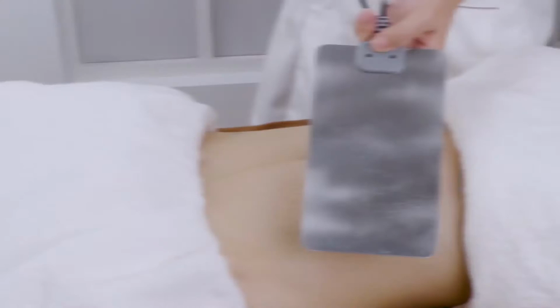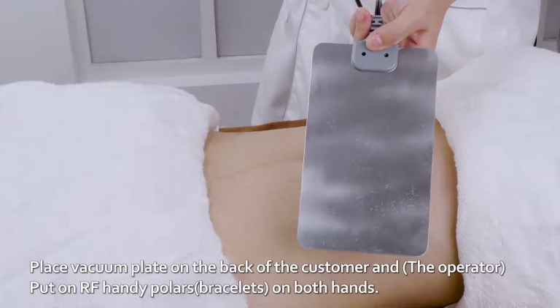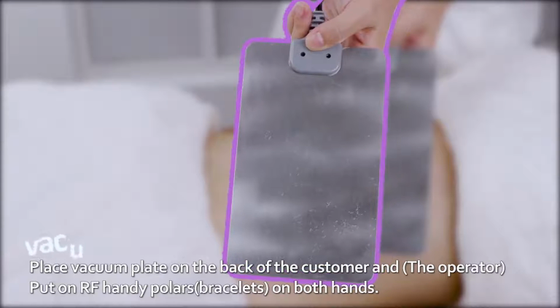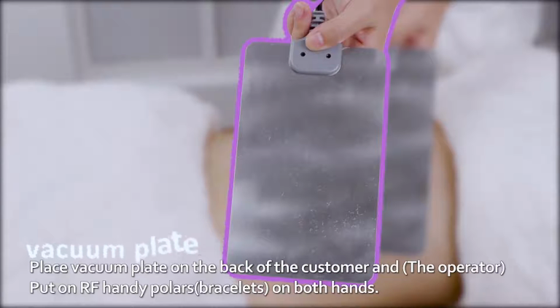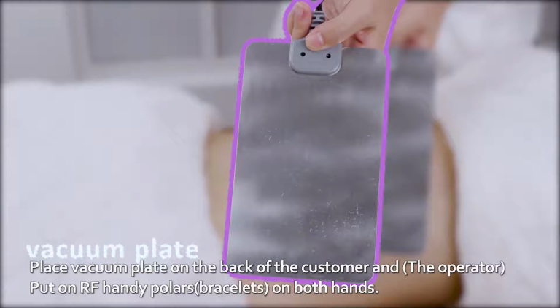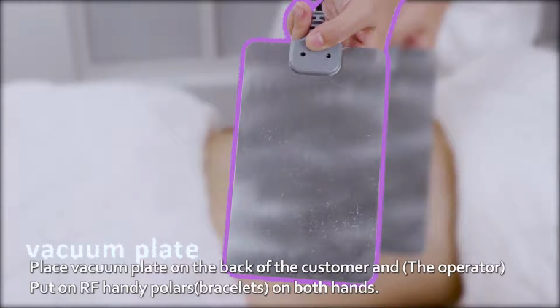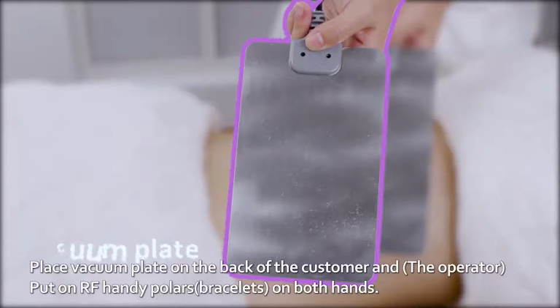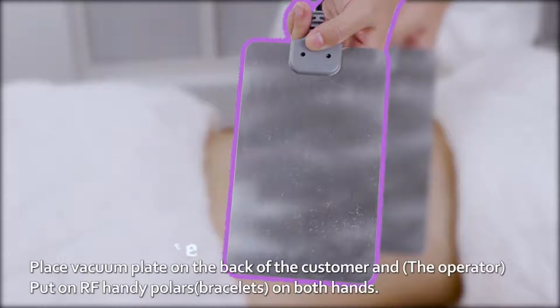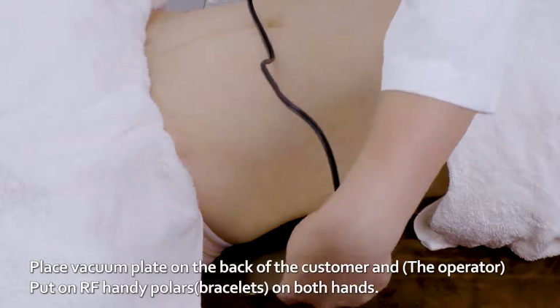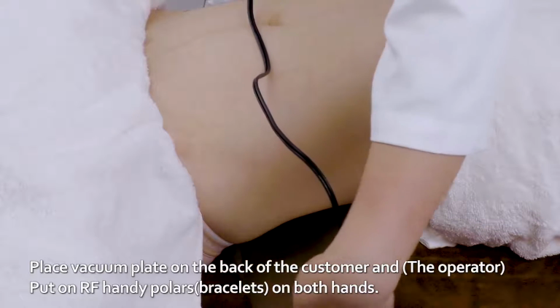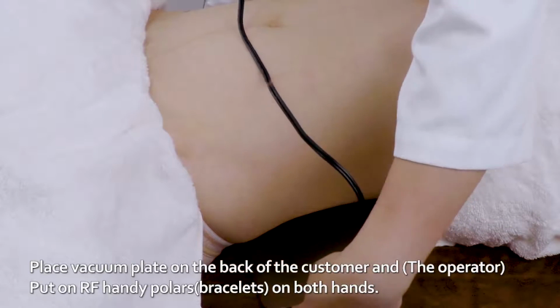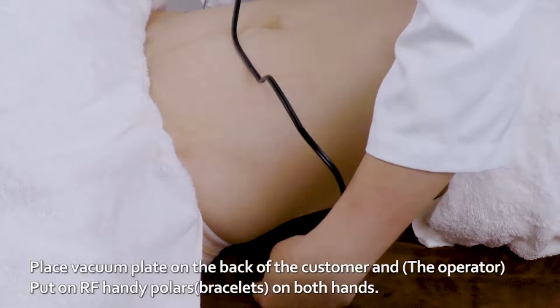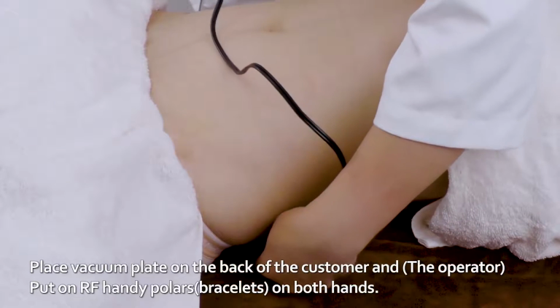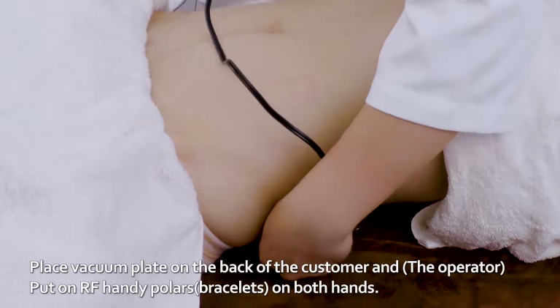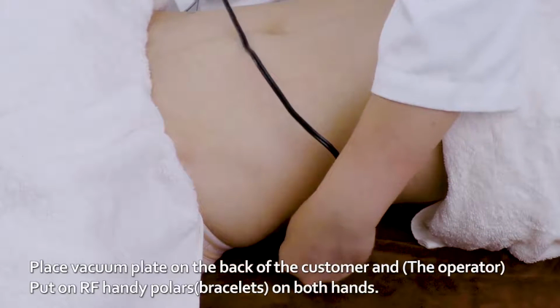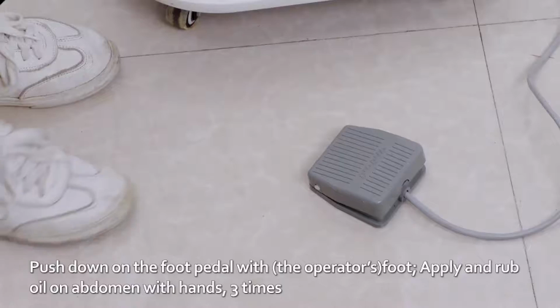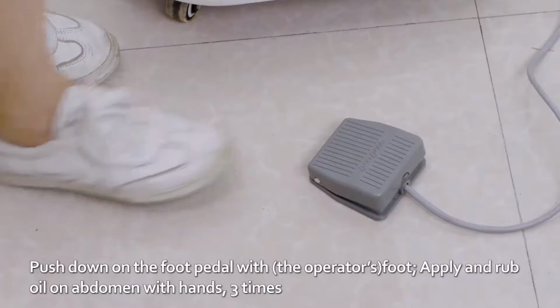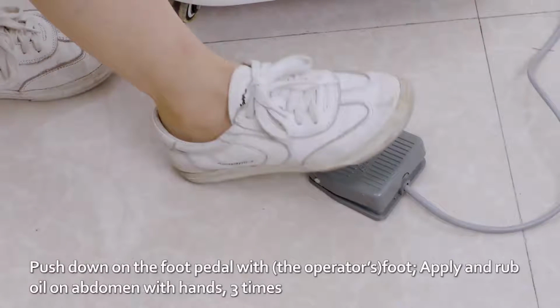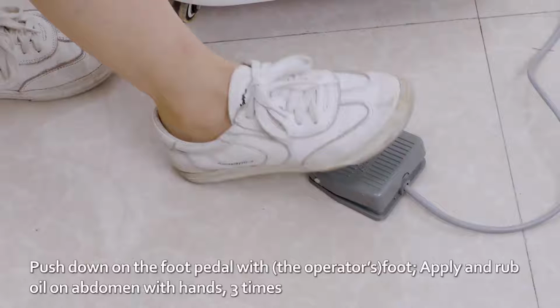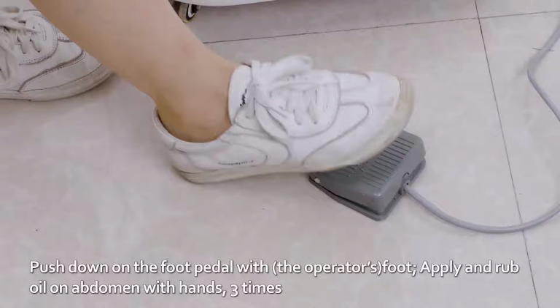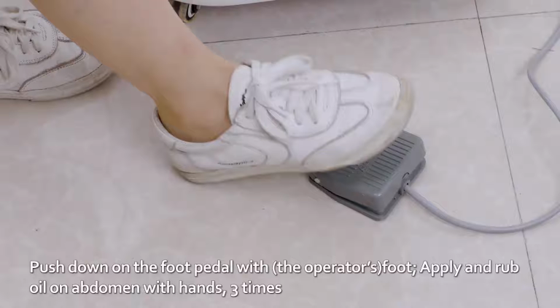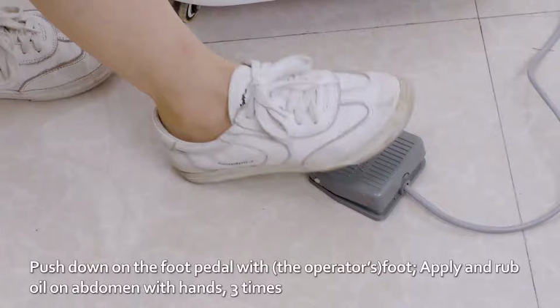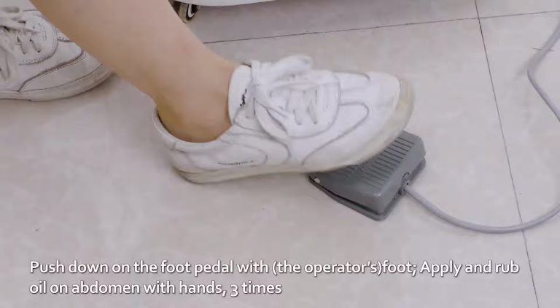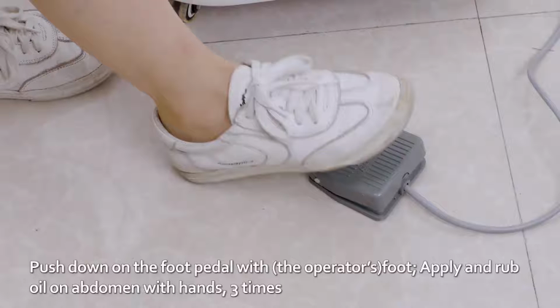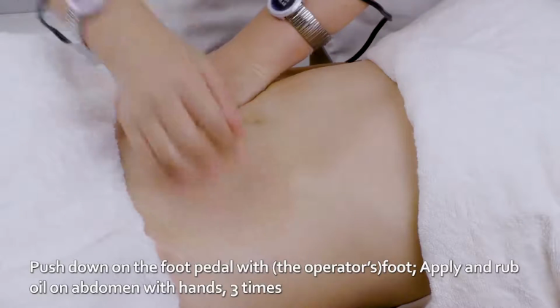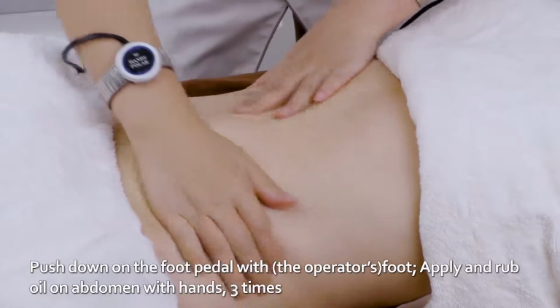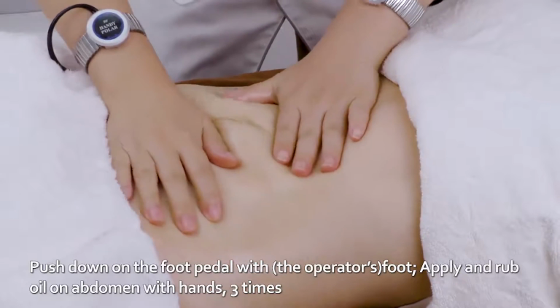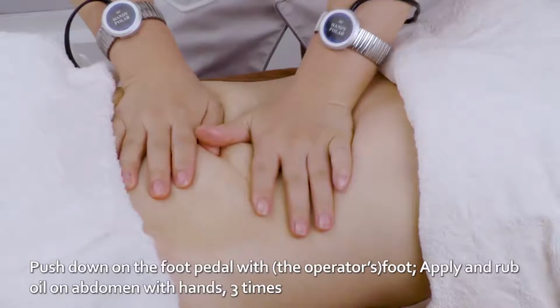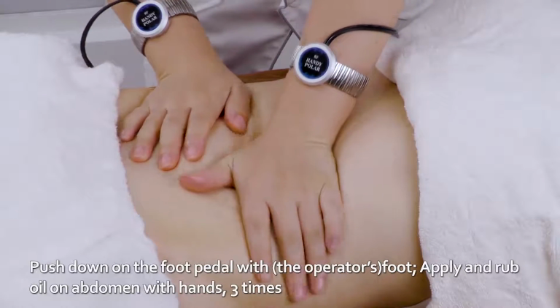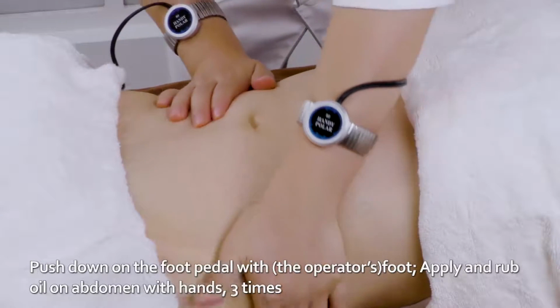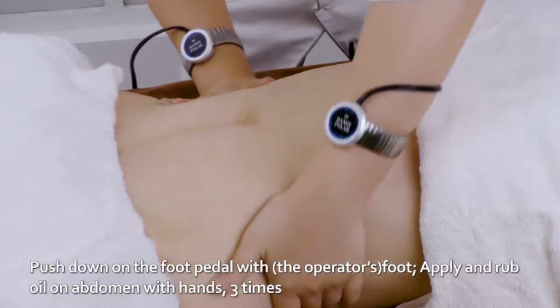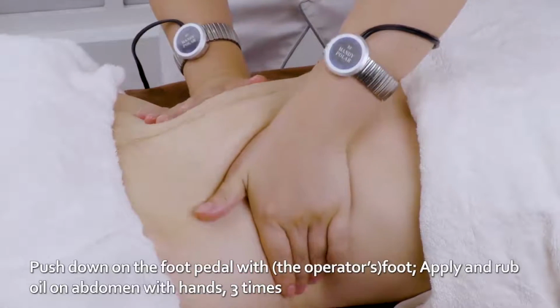Place Vacuum Plate on the back of the customer and put an RF Handy Polar on both hands. Push down on the foot pedal with foot. Apply and rub oil on abdomen with hands three times.